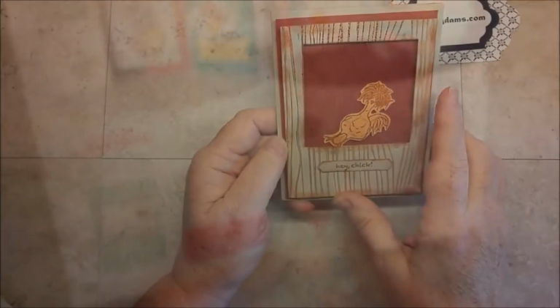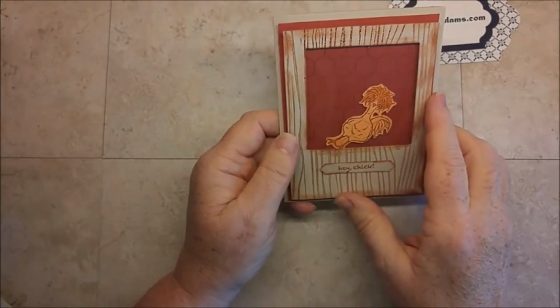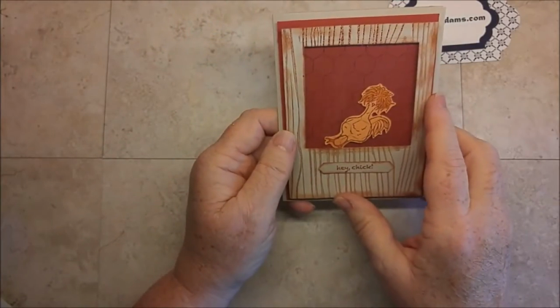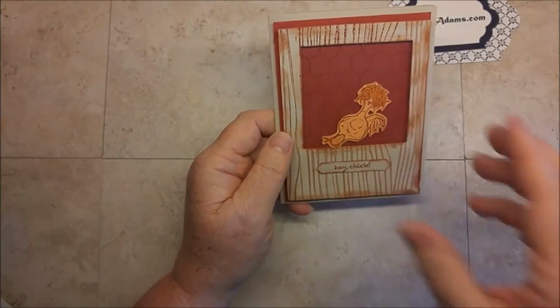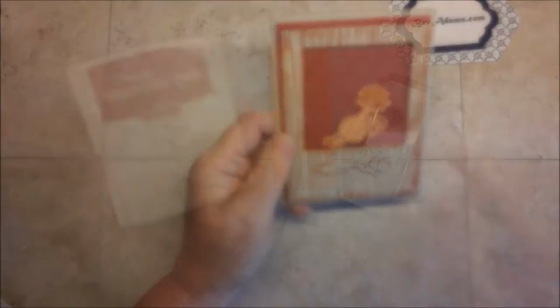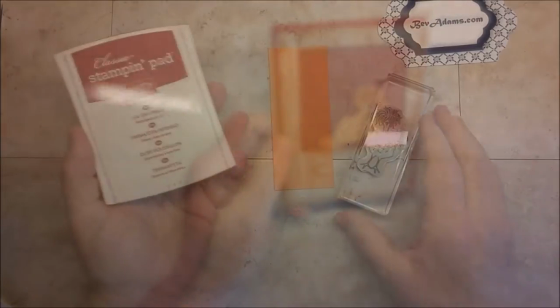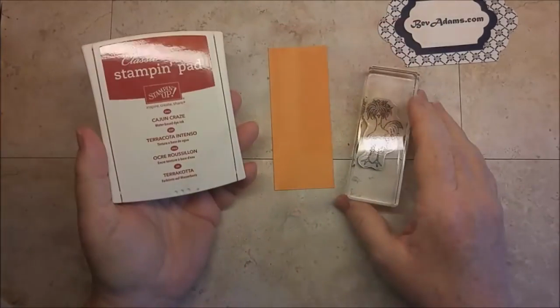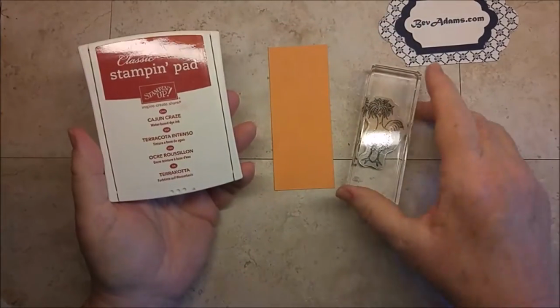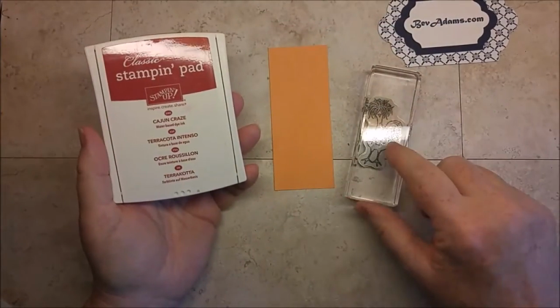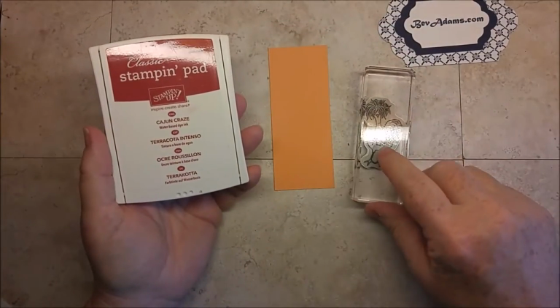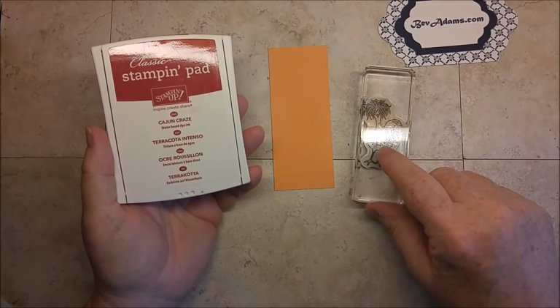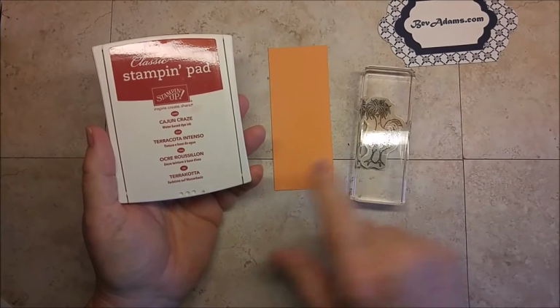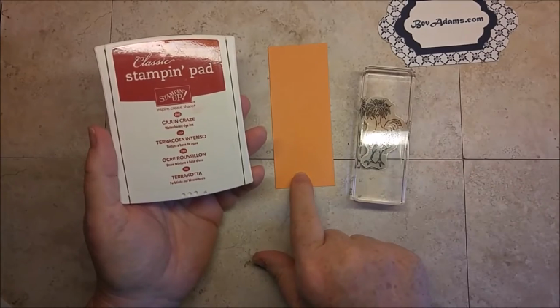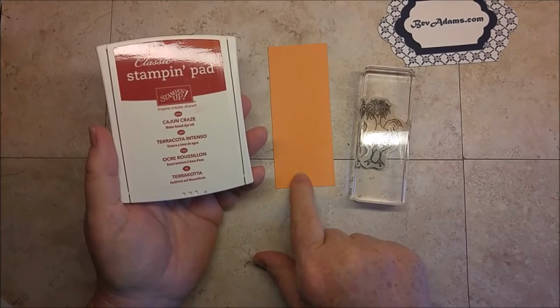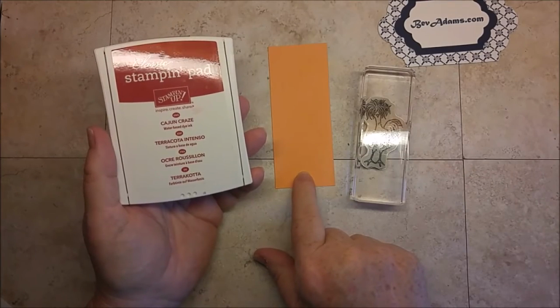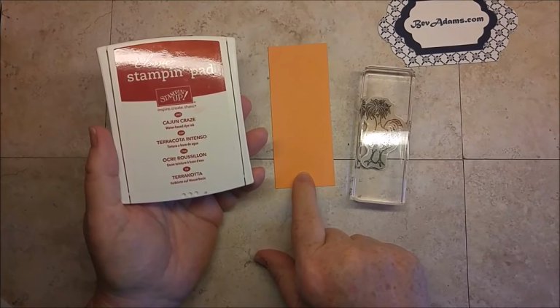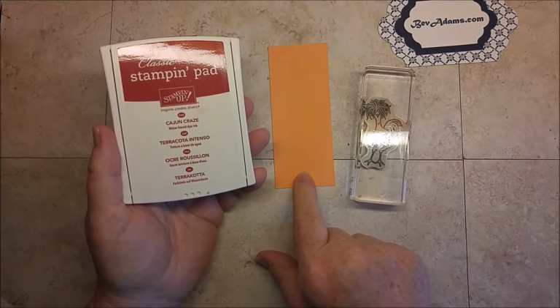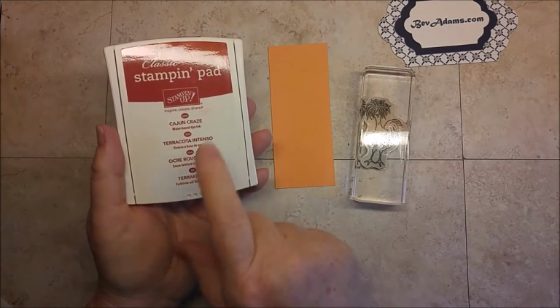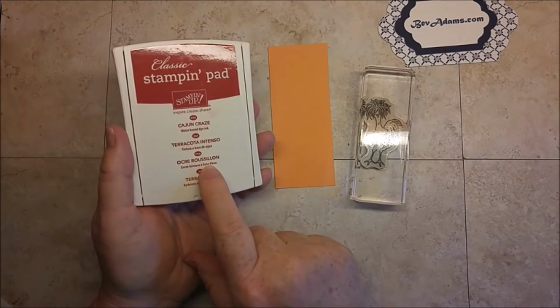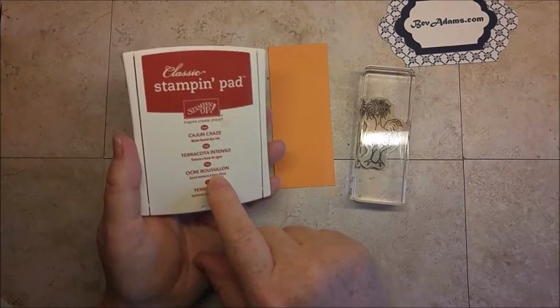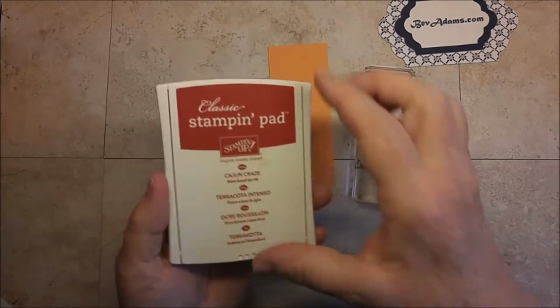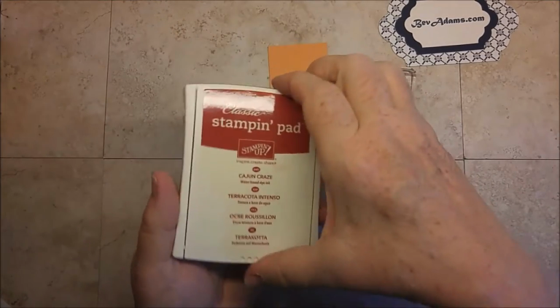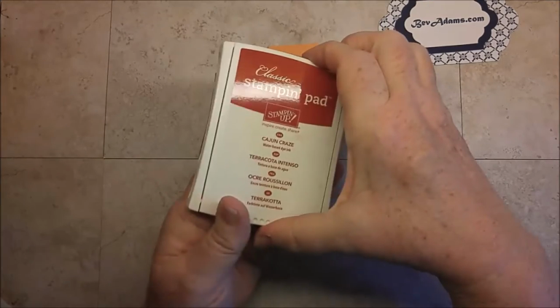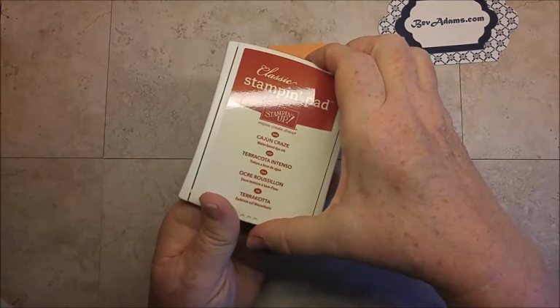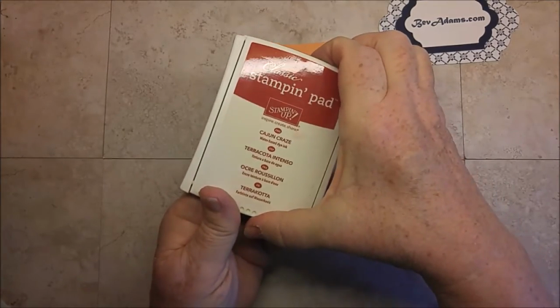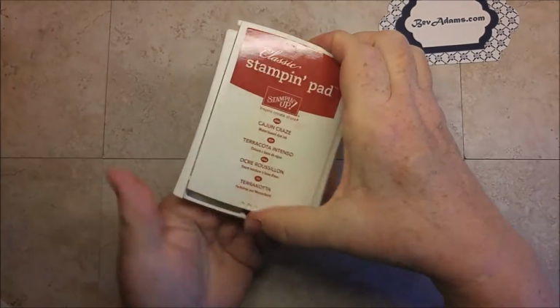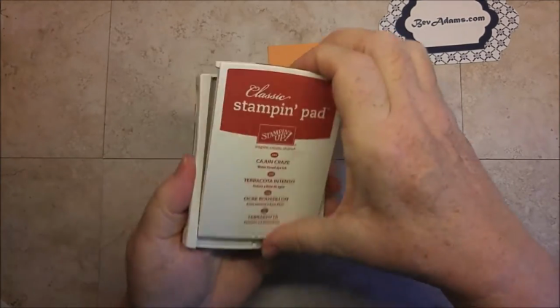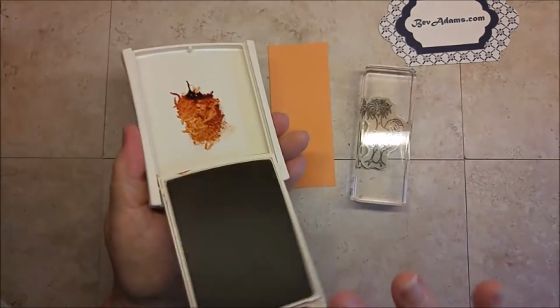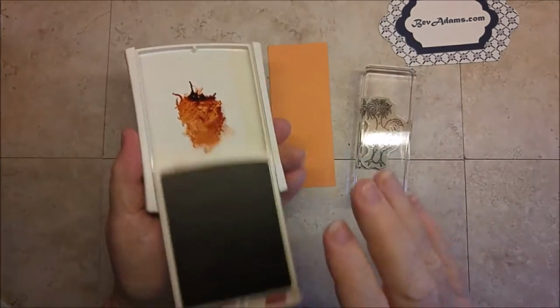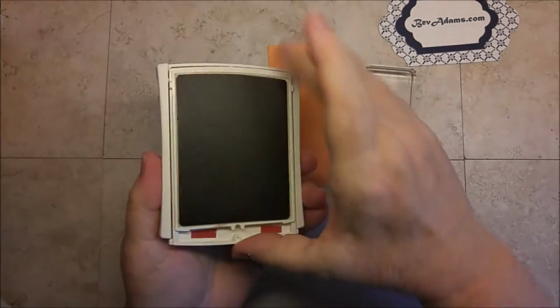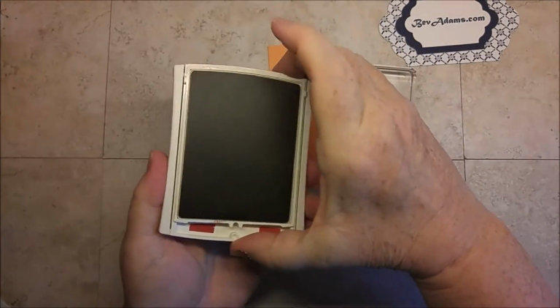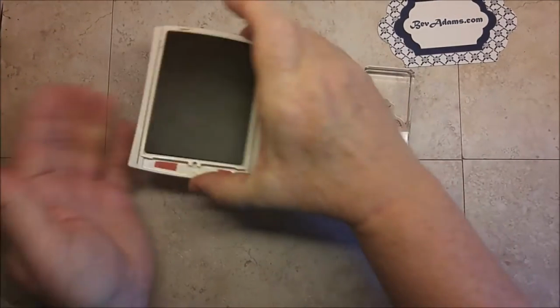Let me show you how I make this card. My first step is to stamp that Wild Chicken on the Peekaboo Peach with Cajun Craze ink. You push, flip, lock it in.